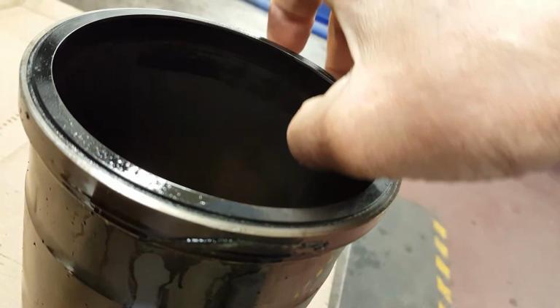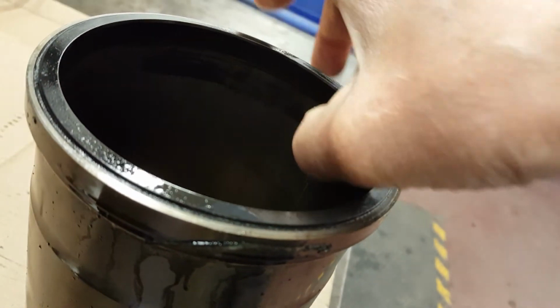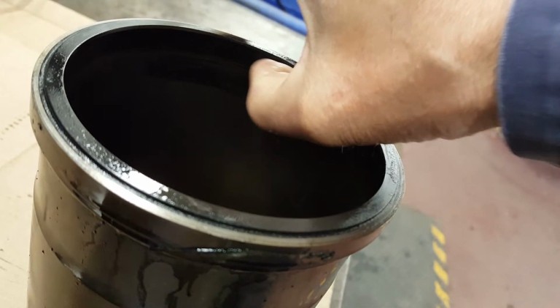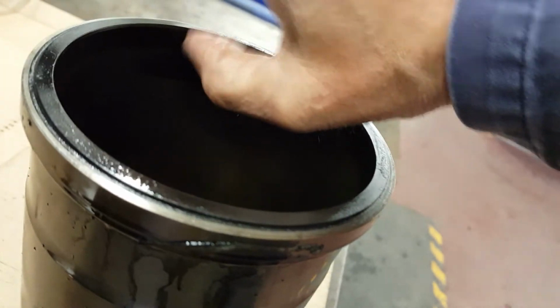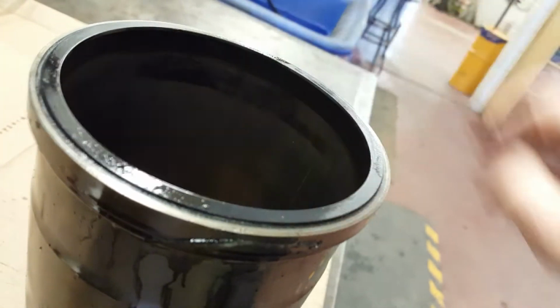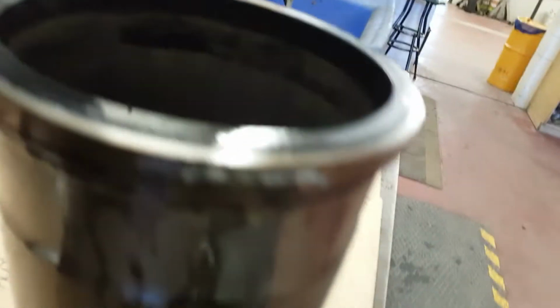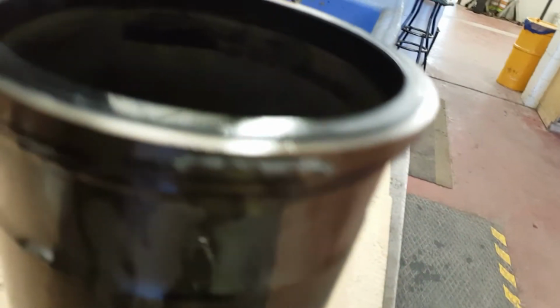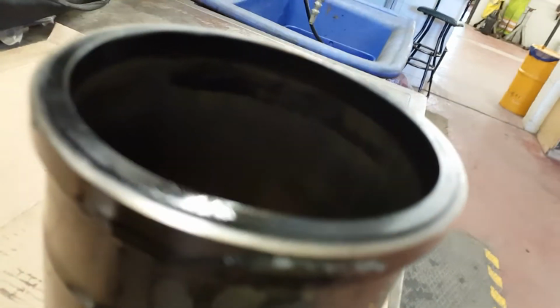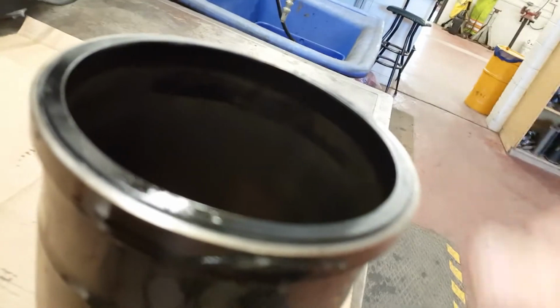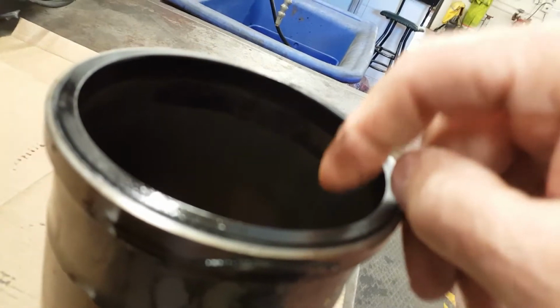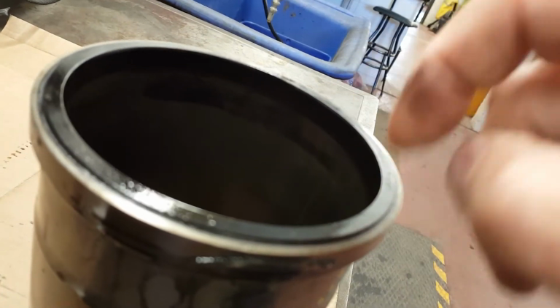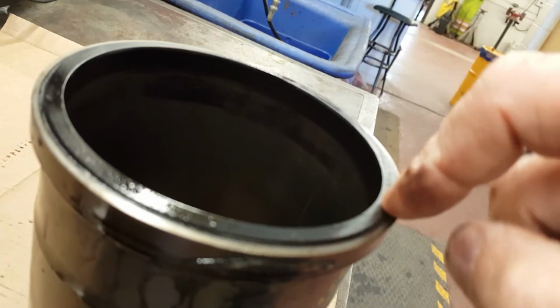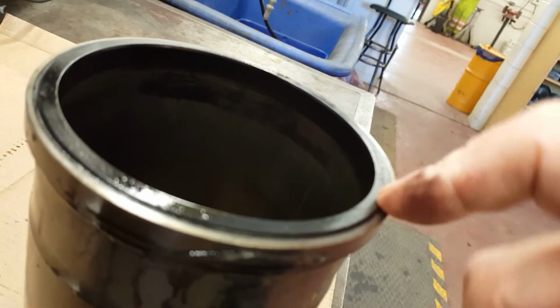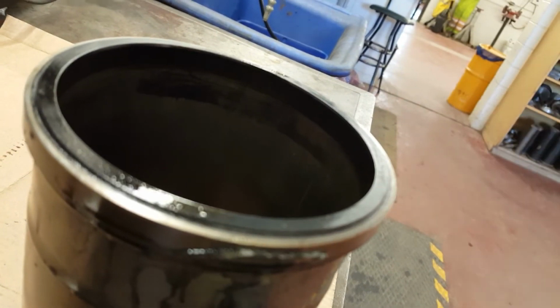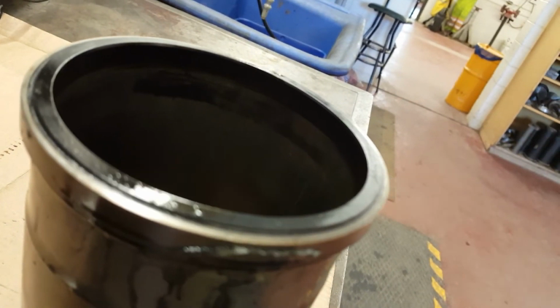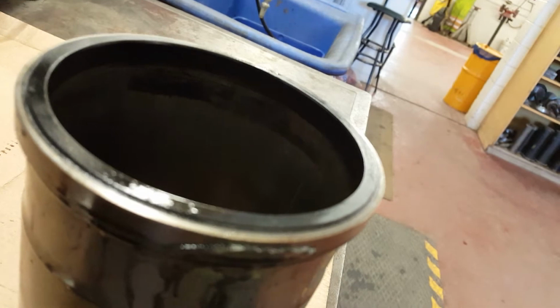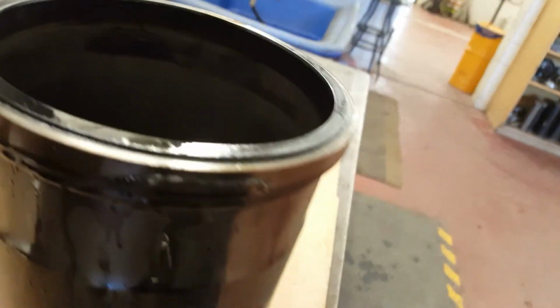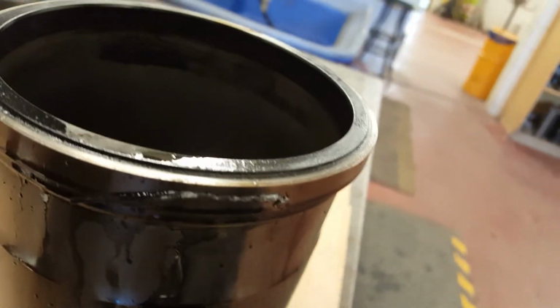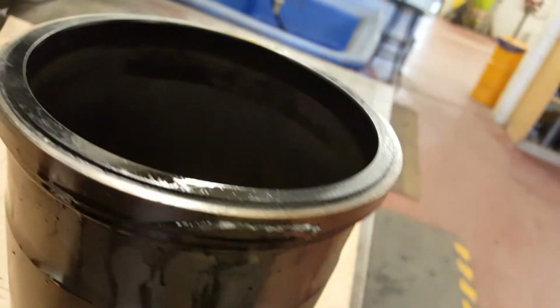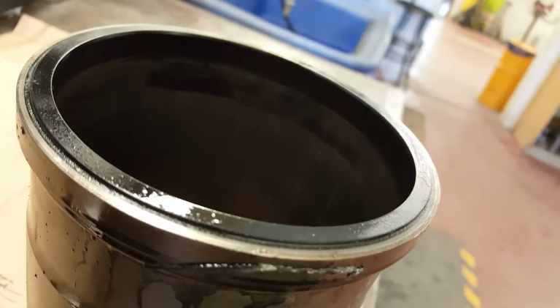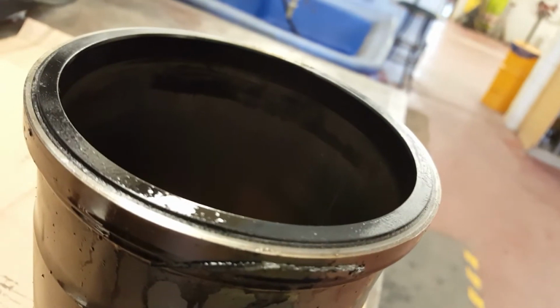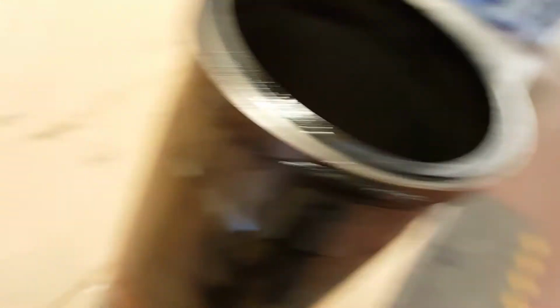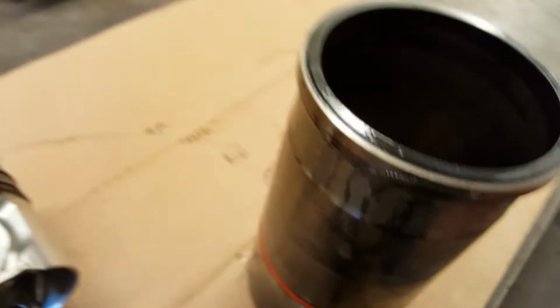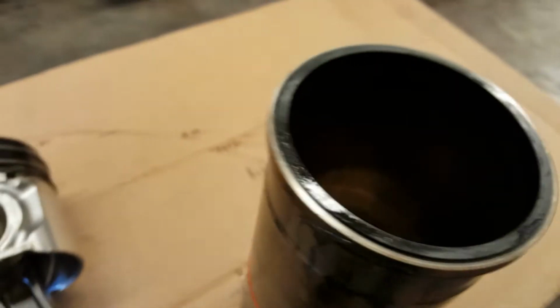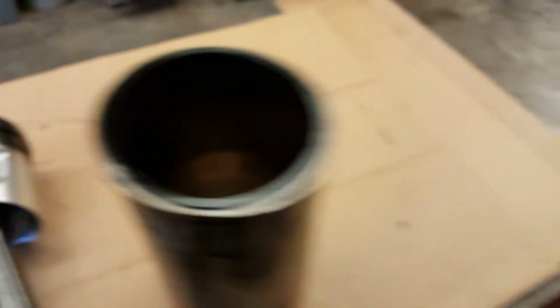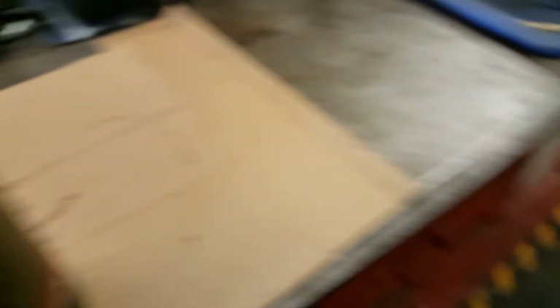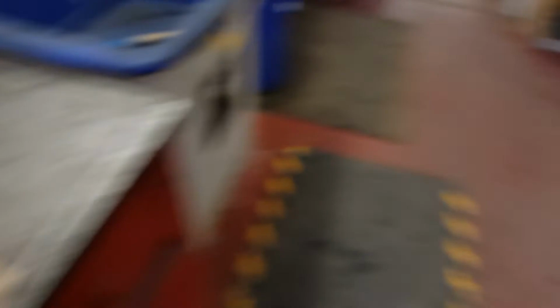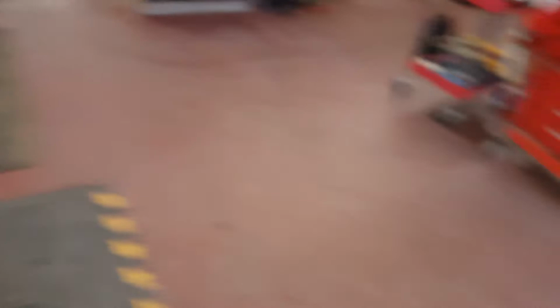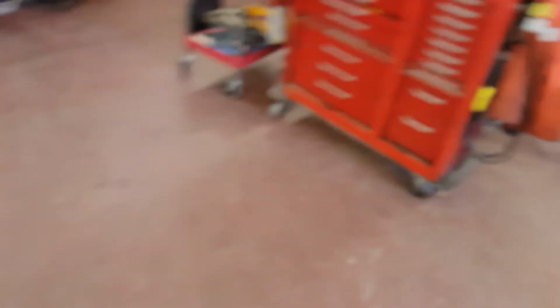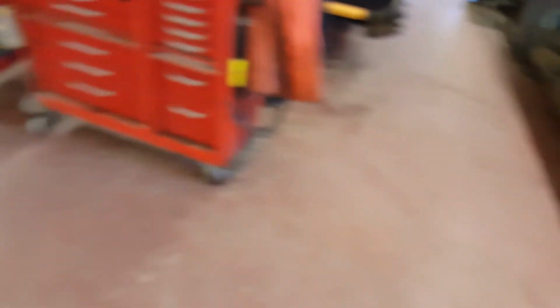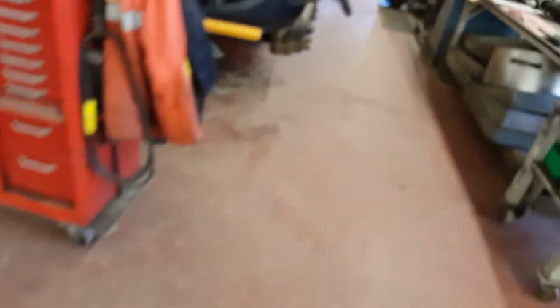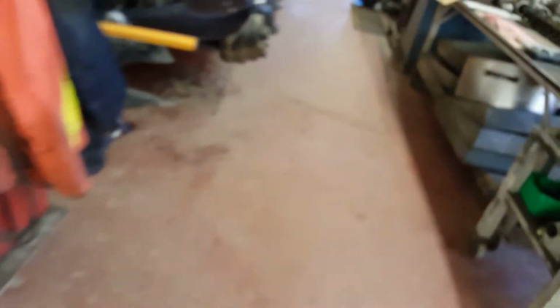The blowby was unbelievable on this engine — no compression whatsoever. So this is another step we're taking to pull all the rest of the liners and pistons.